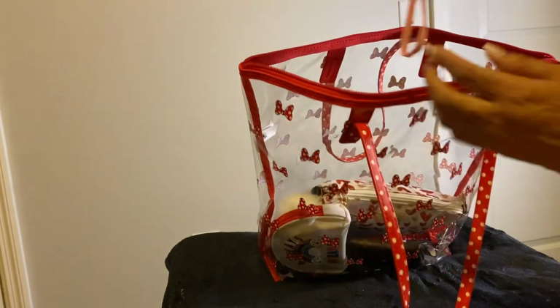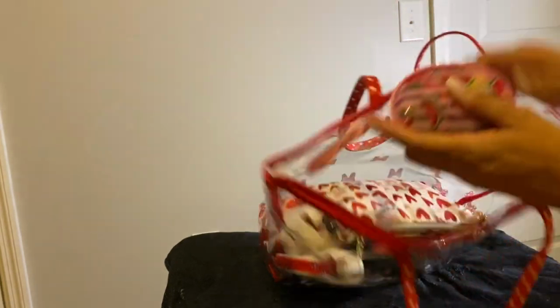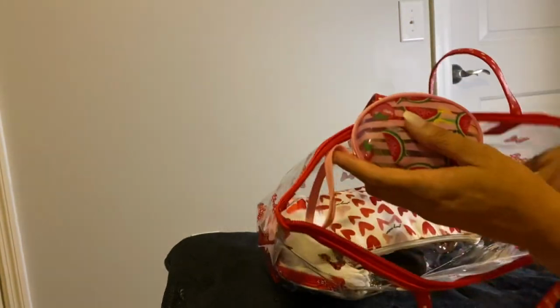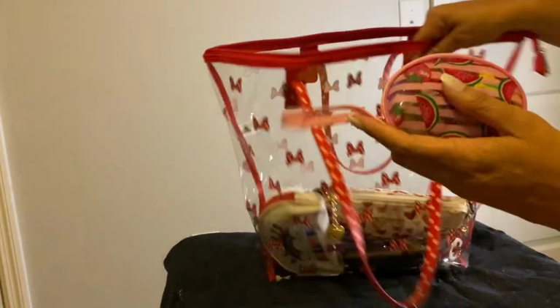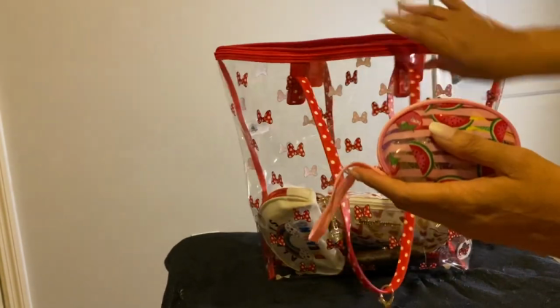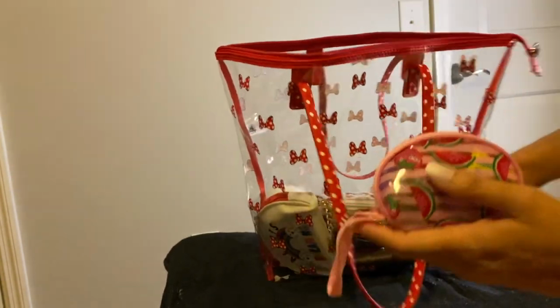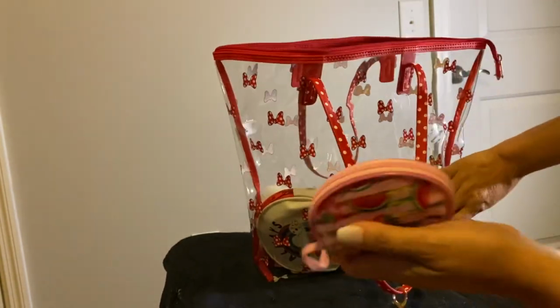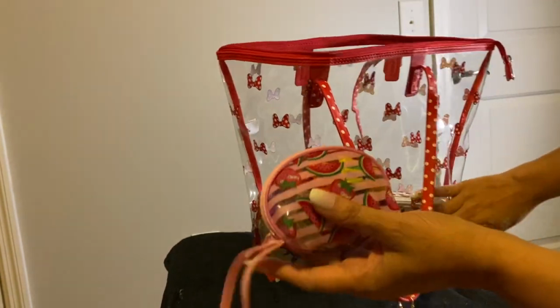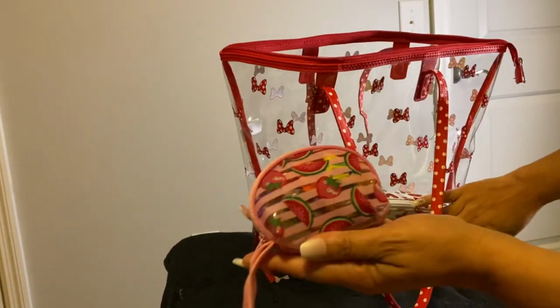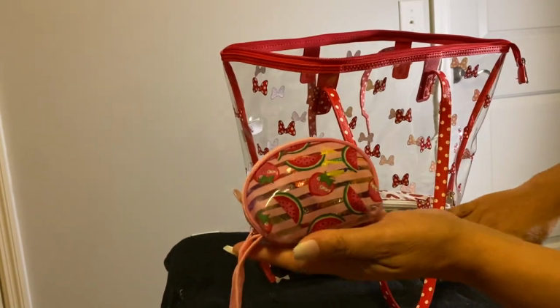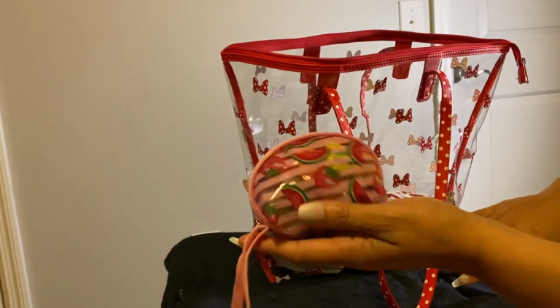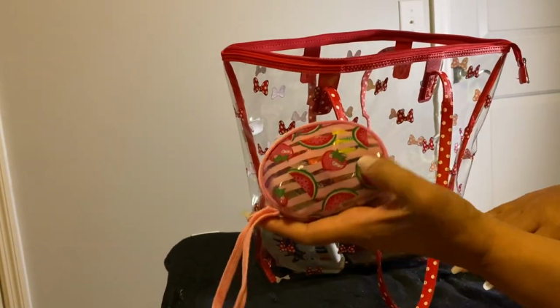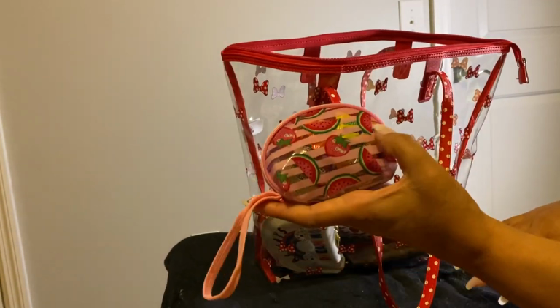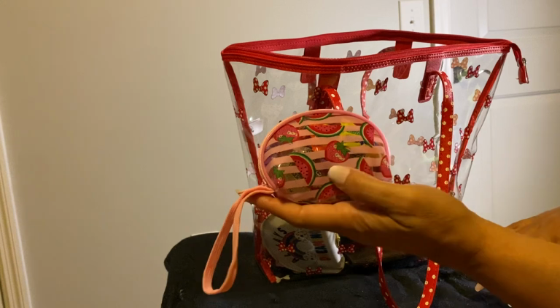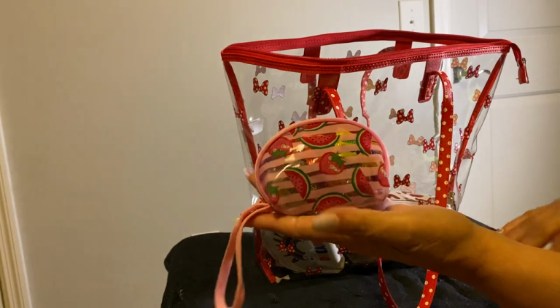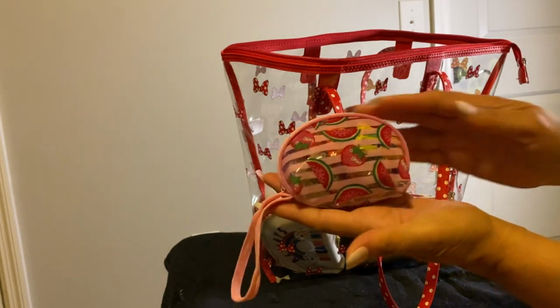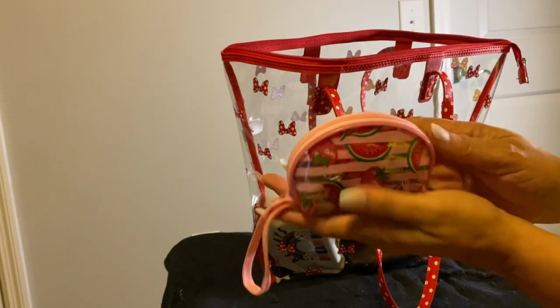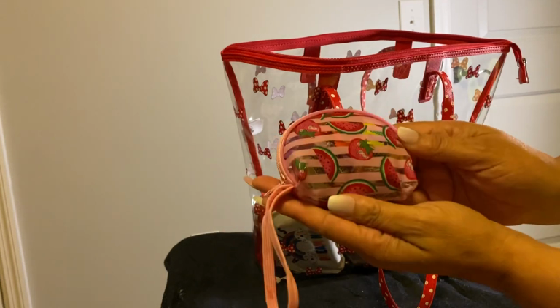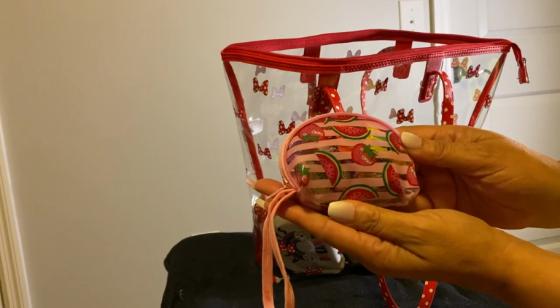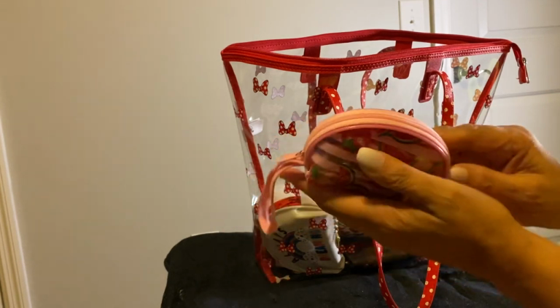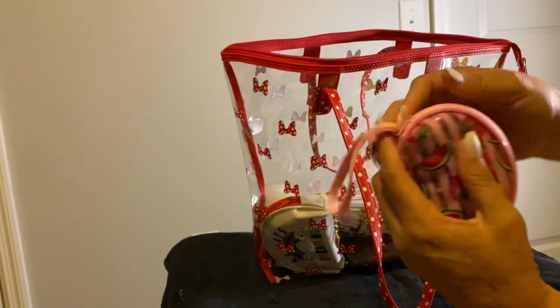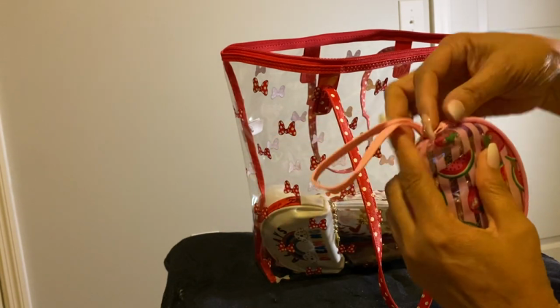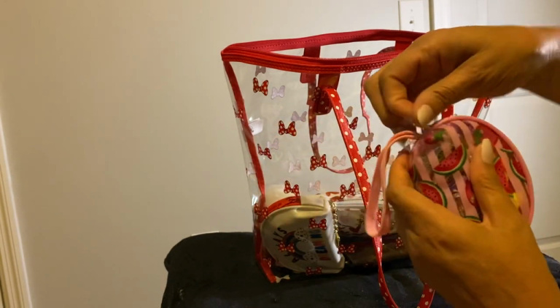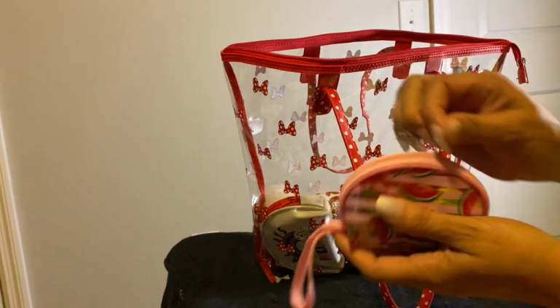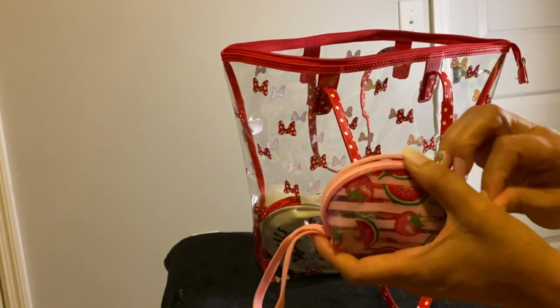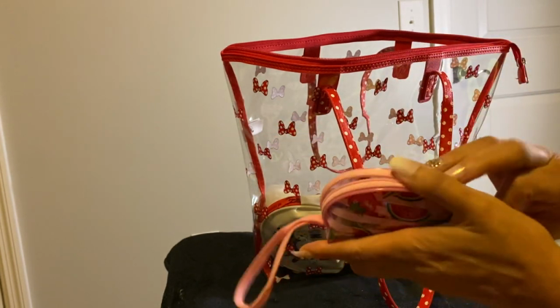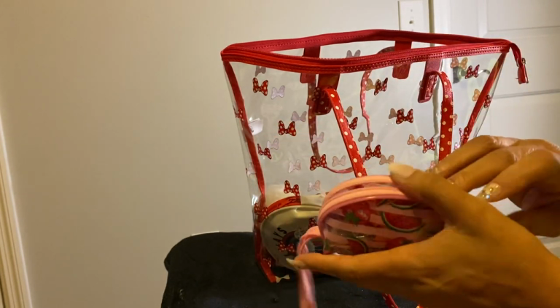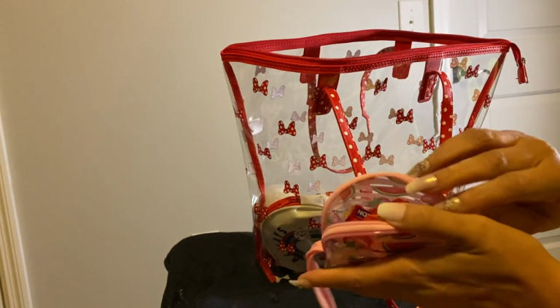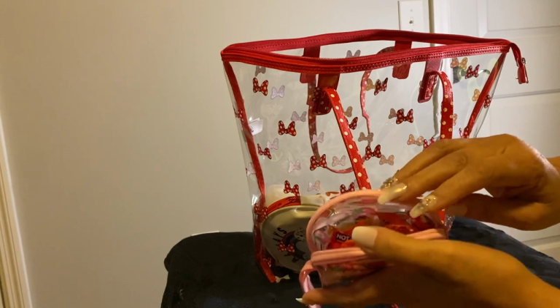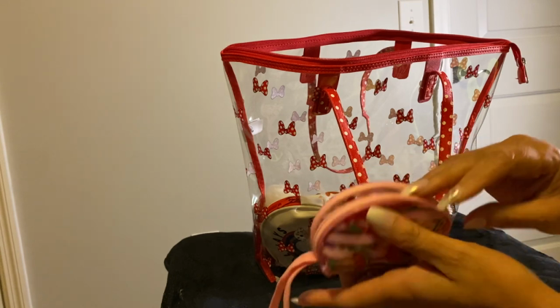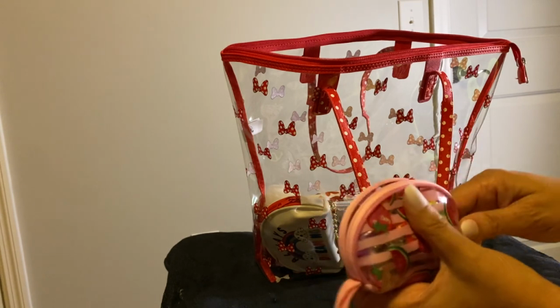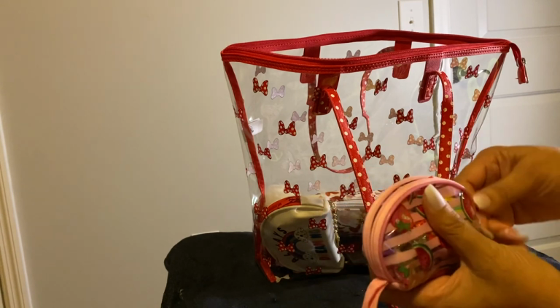I have this little pouch right here. It has watermelon and strawberries on it. And then inside of this, I just have some candy in there — same thing I had in there before.